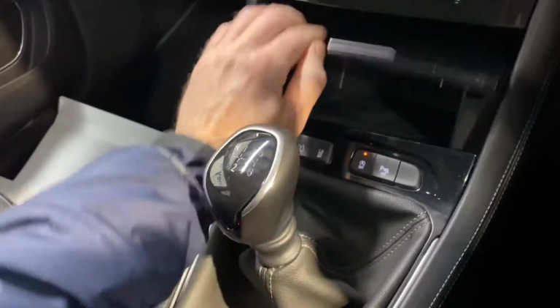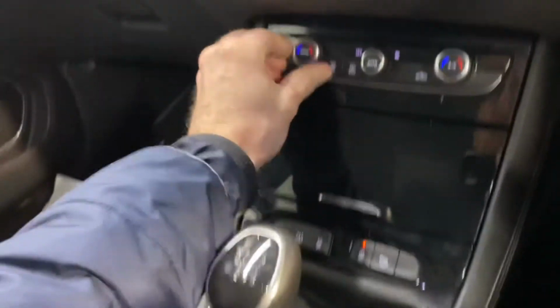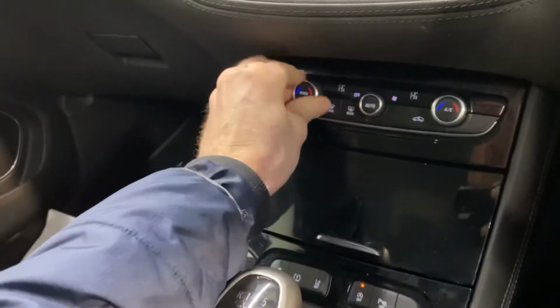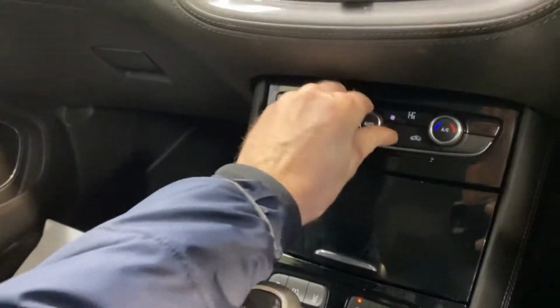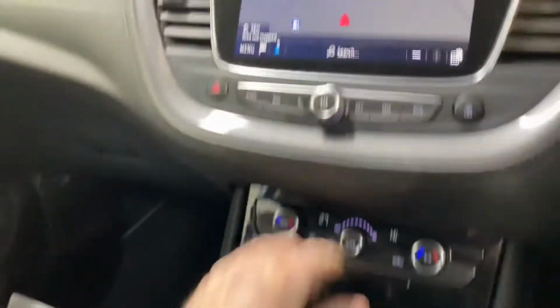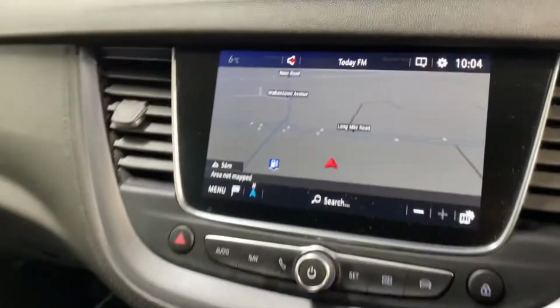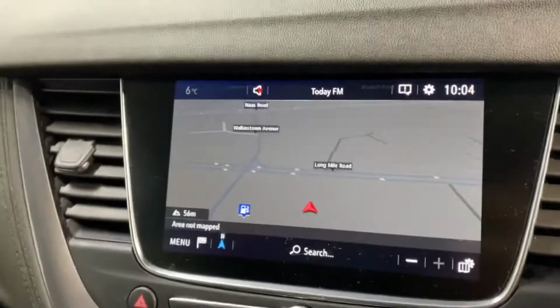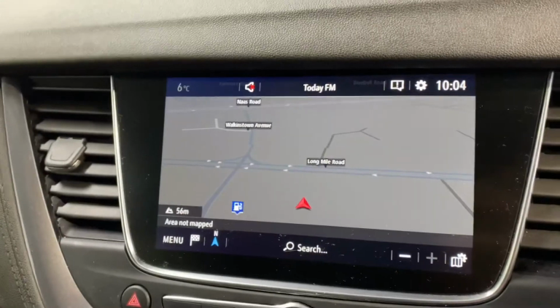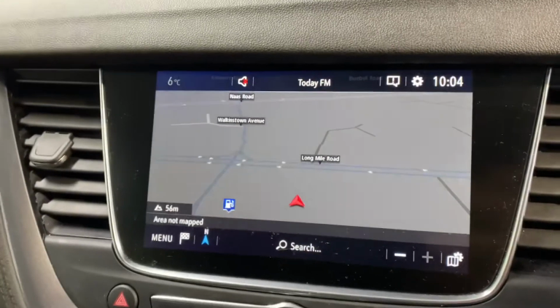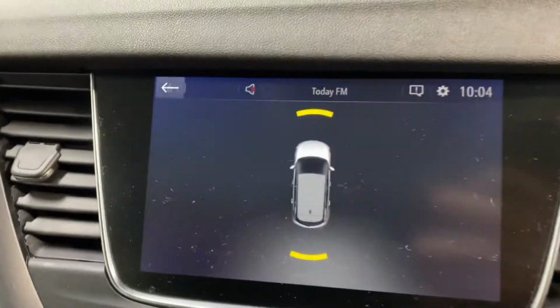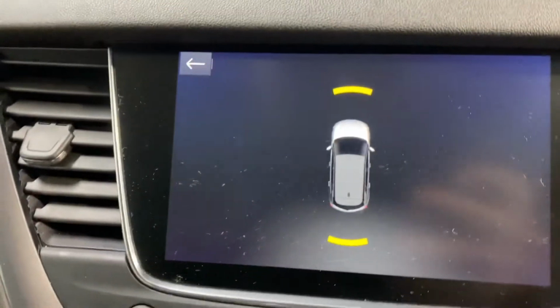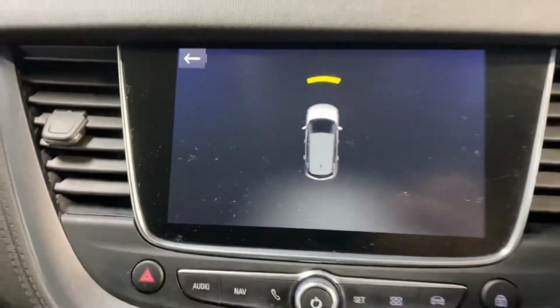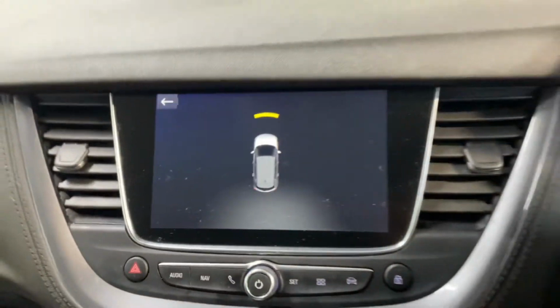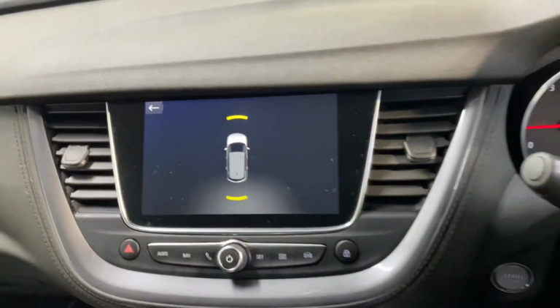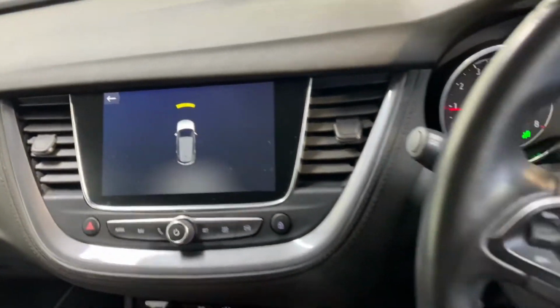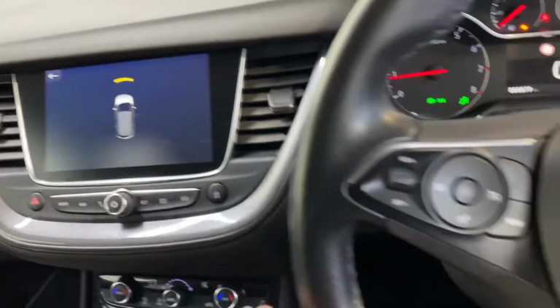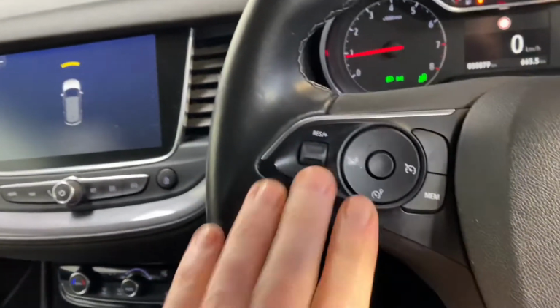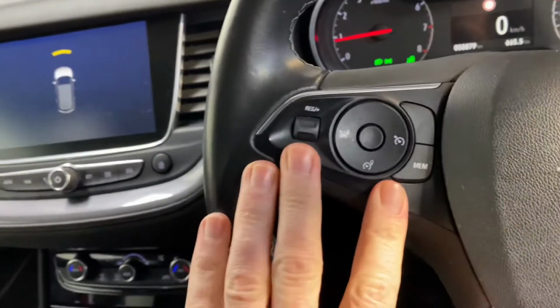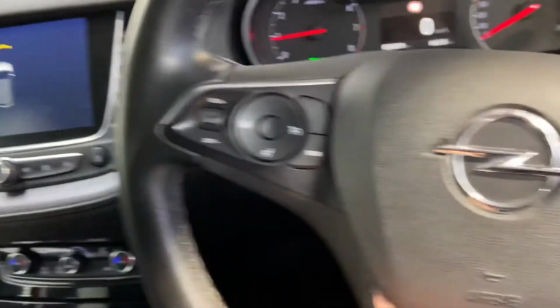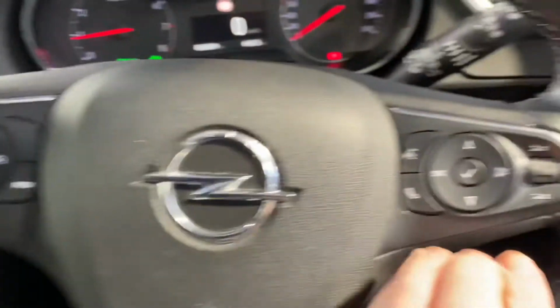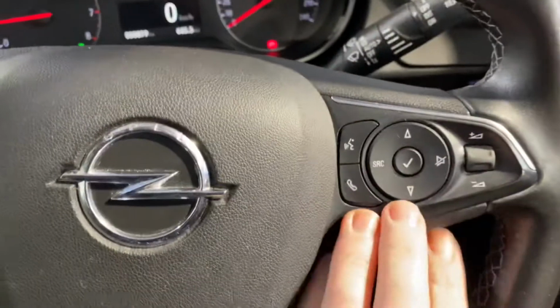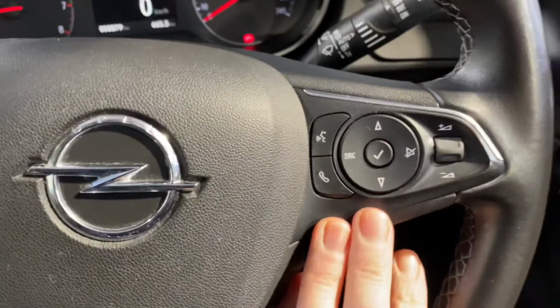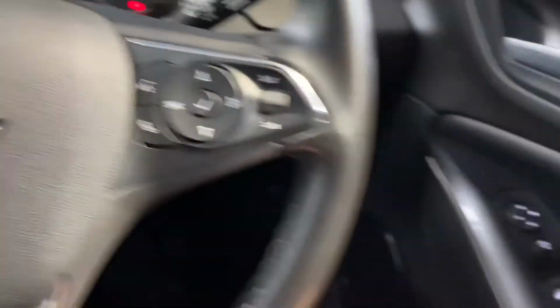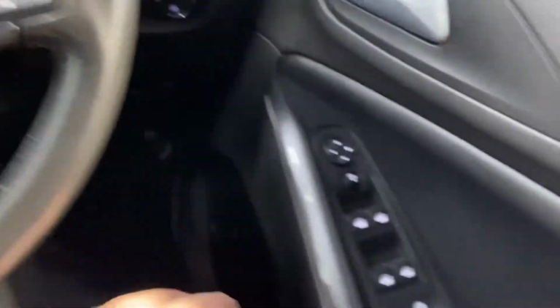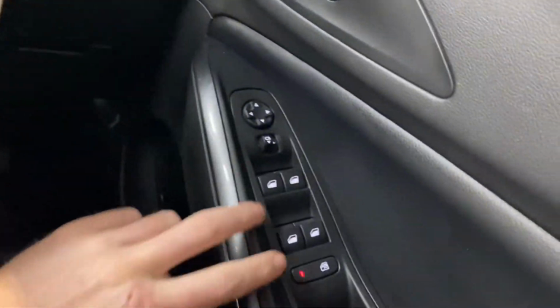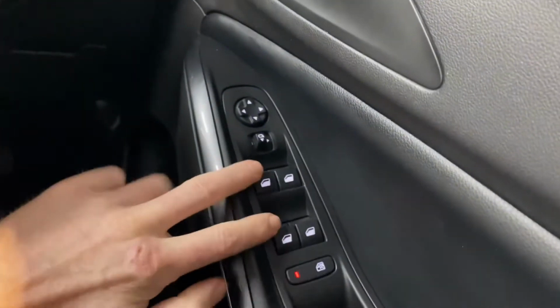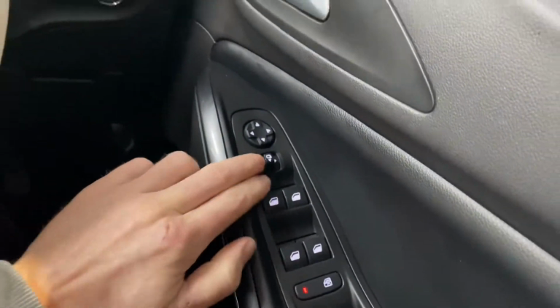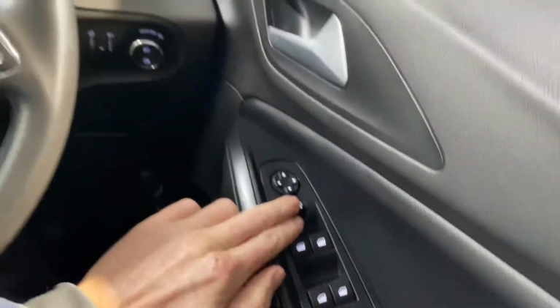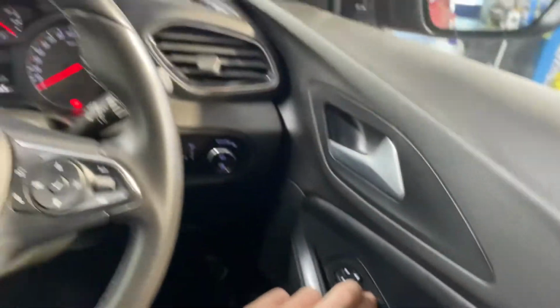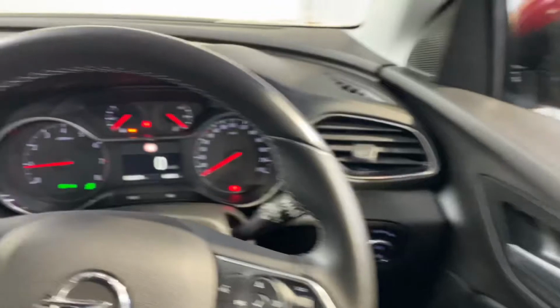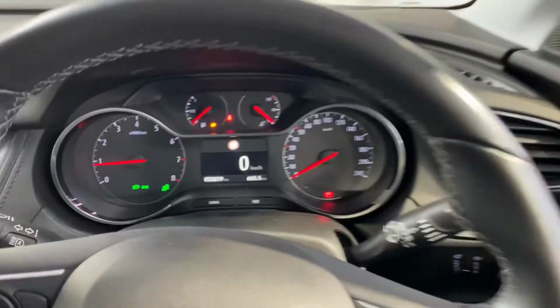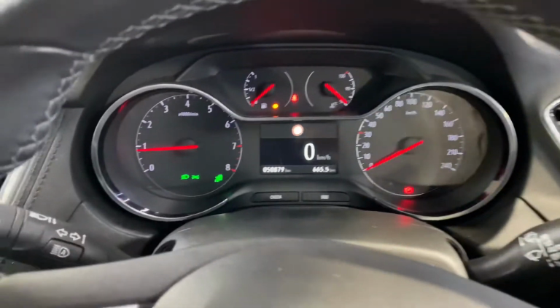USB and charging points are there. It has aircon, sat-nav, and parking sensor guides. There is Bluetooth and cruise control on the leather steering wheel. You have front and rear electric windows and electric adjustable wing mirrors as well.